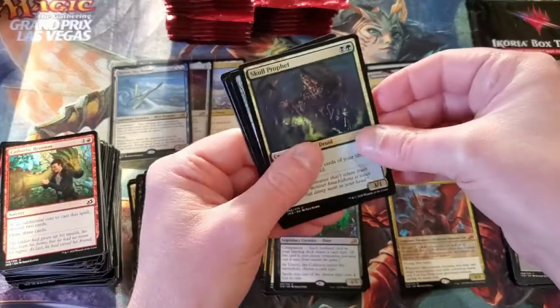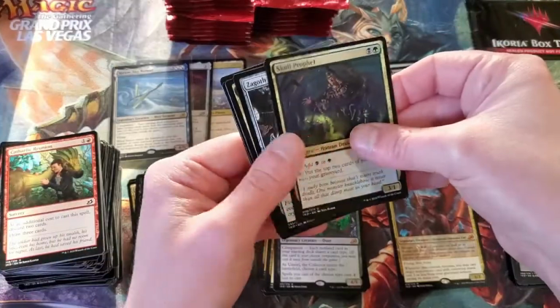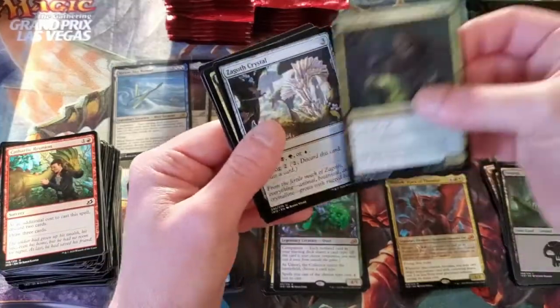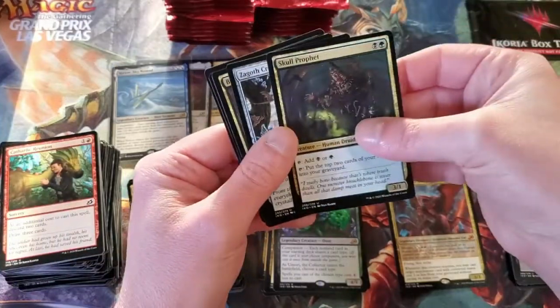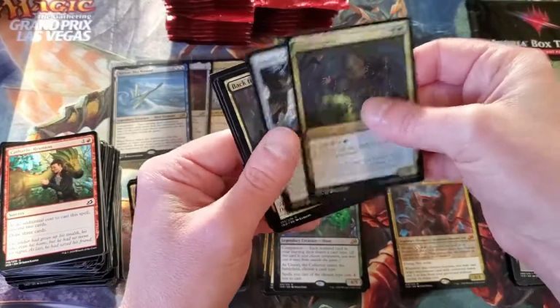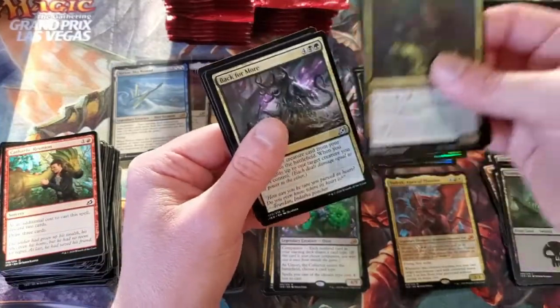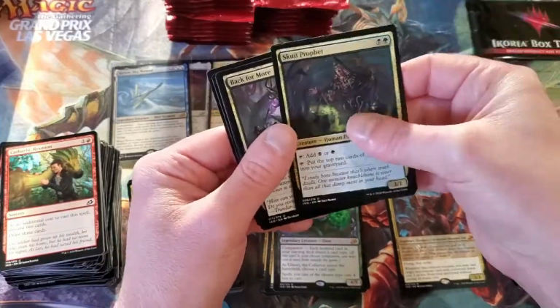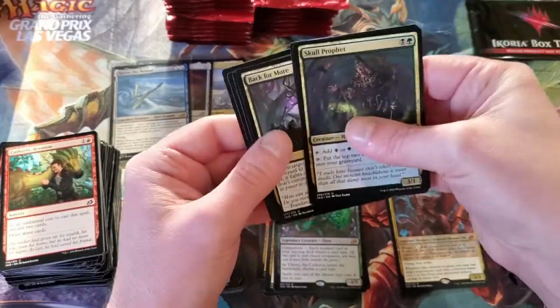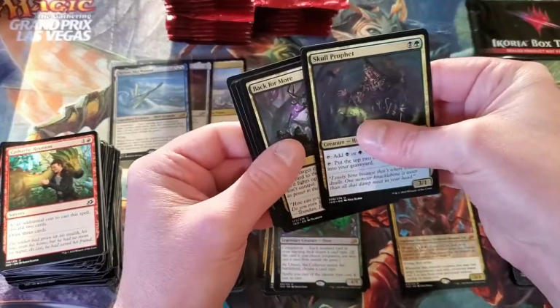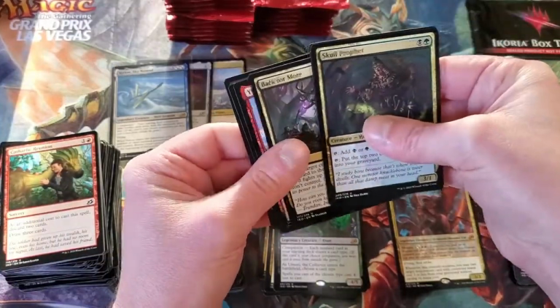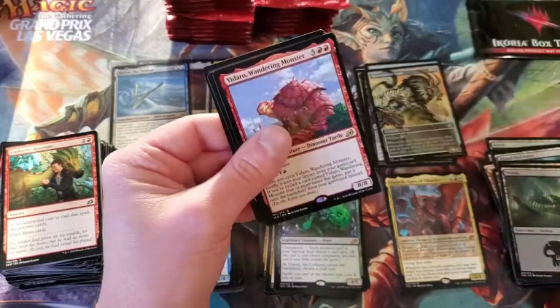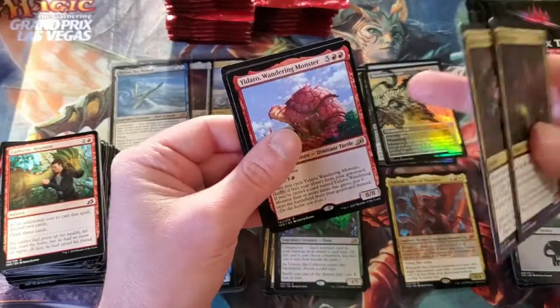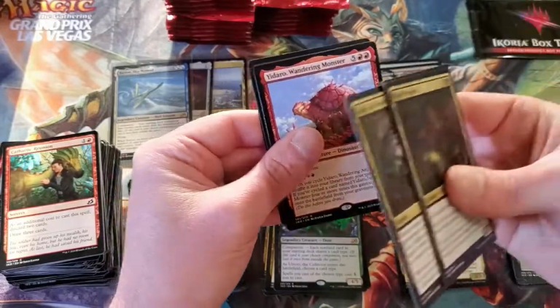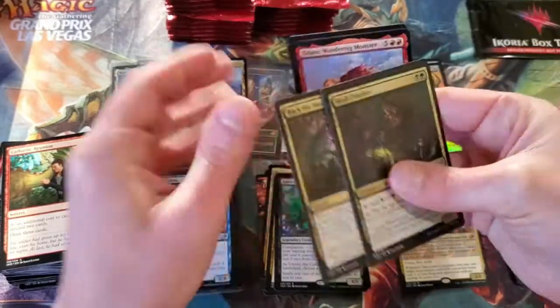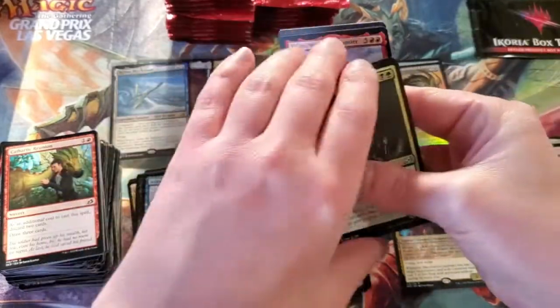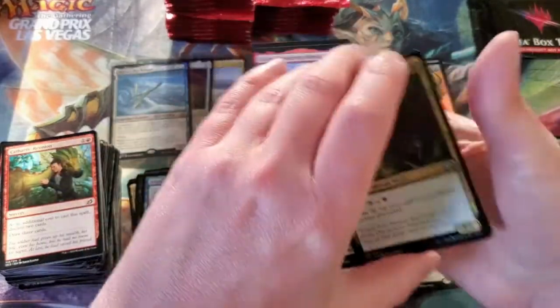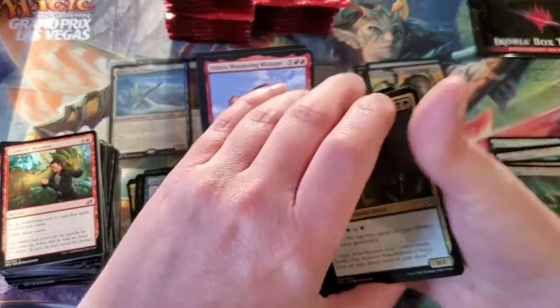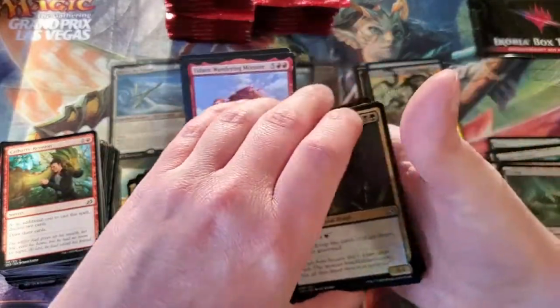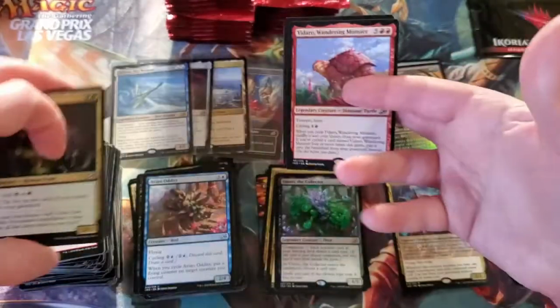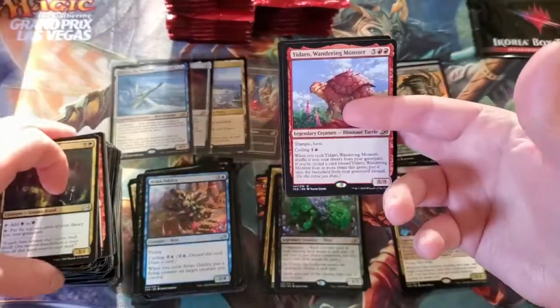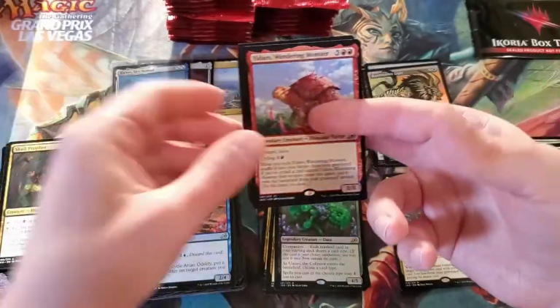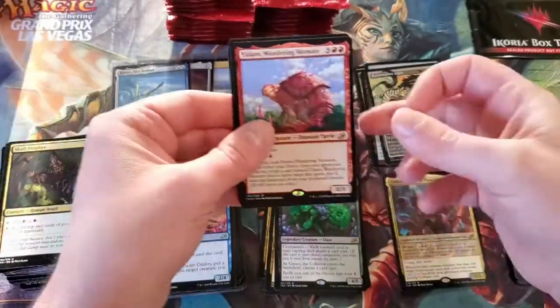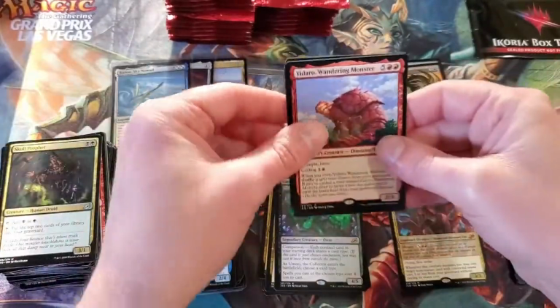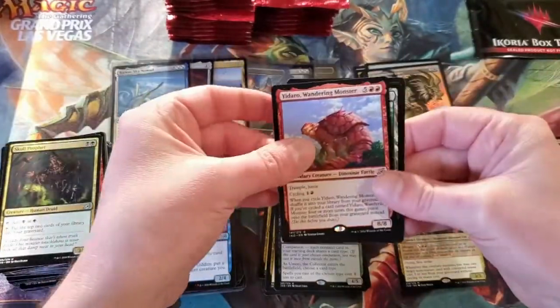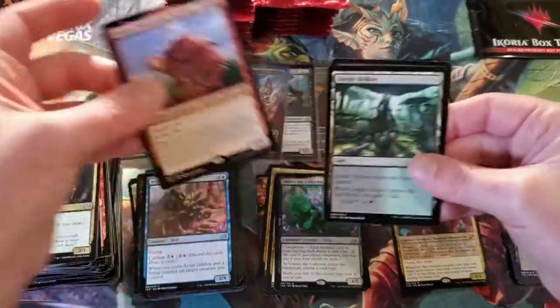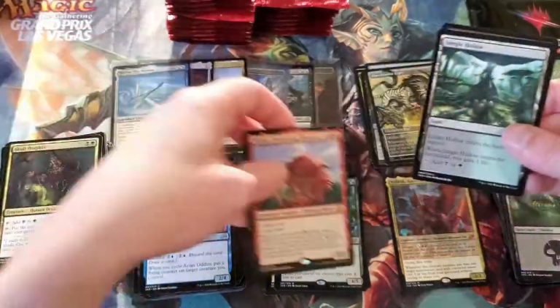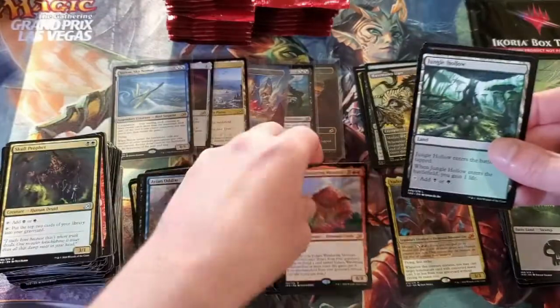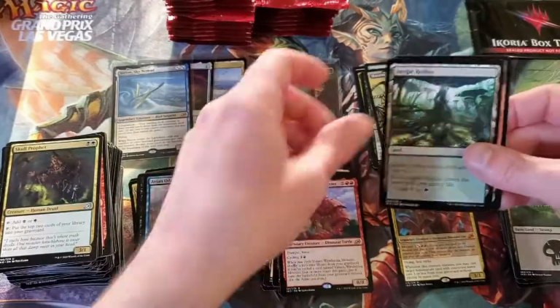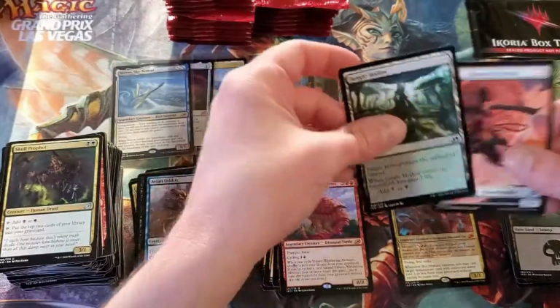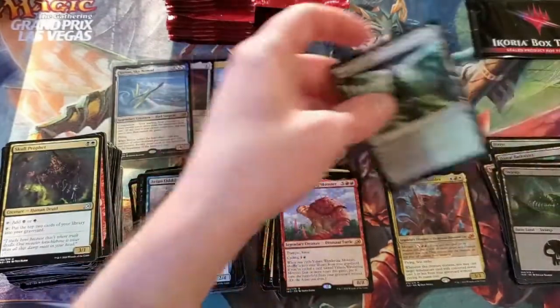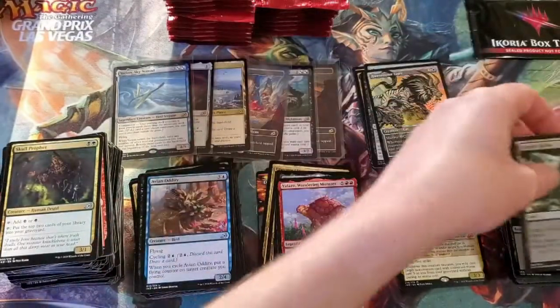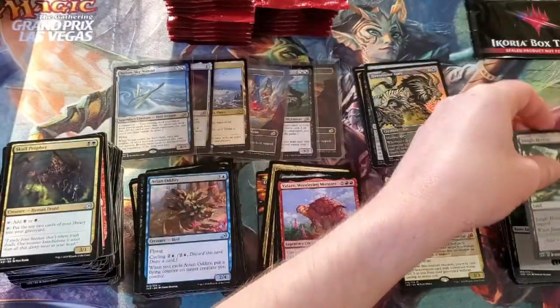Skull Prophet and Zagoth Crystal. And we got Yudaro, Wandering Monster. Is he turtle-y enough for the Turtle Club? You decide.